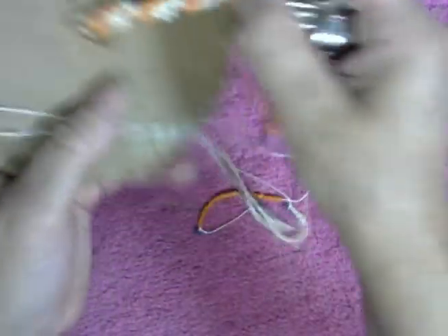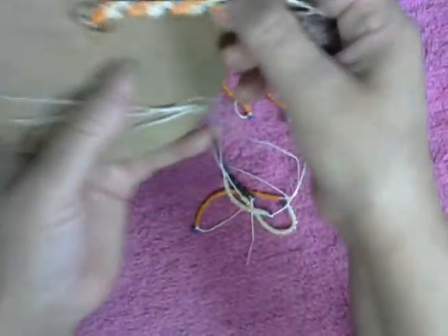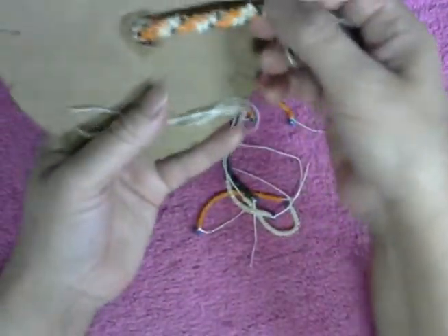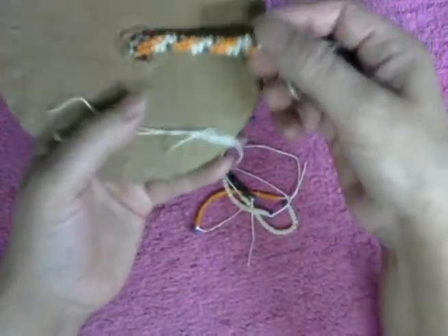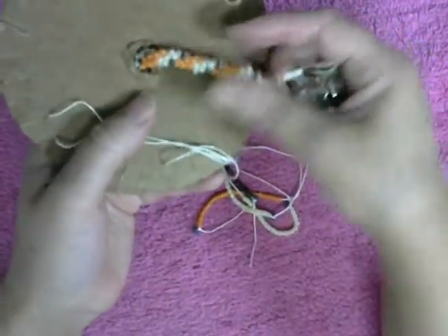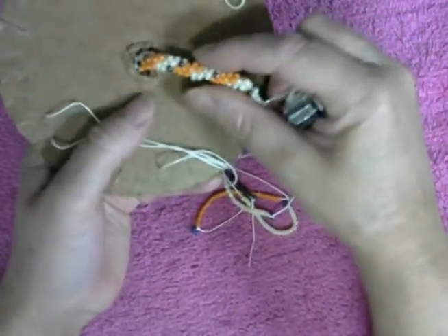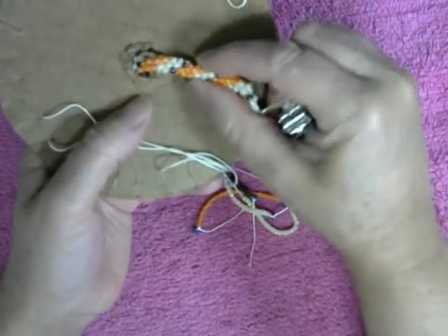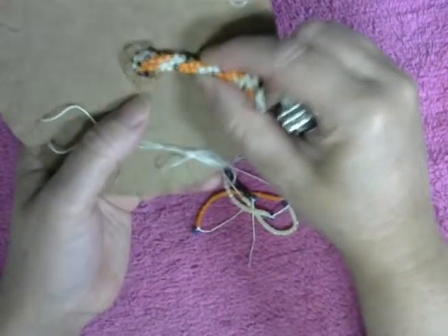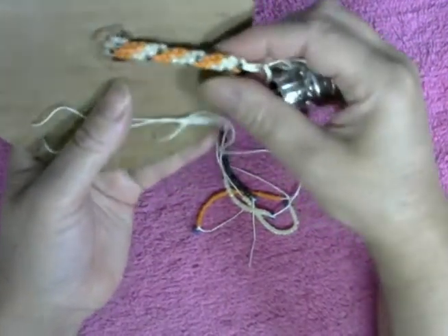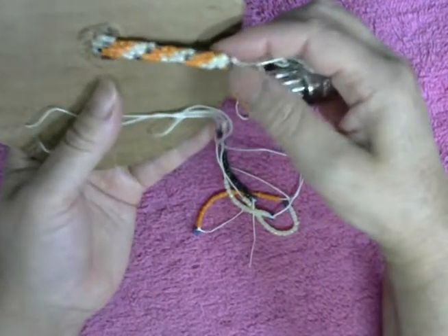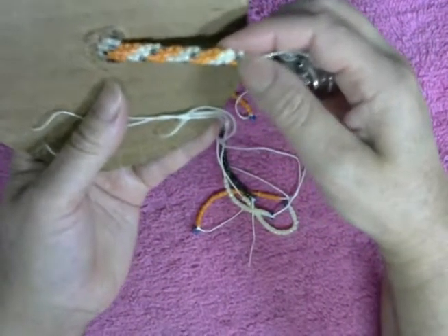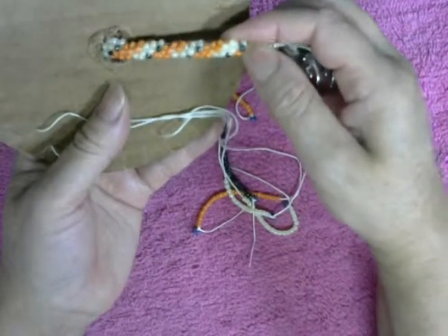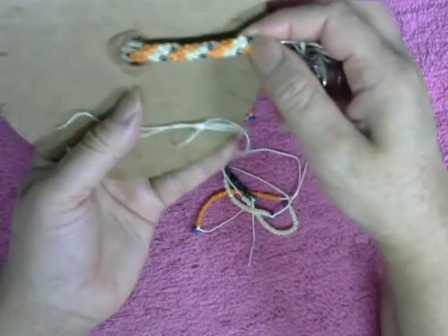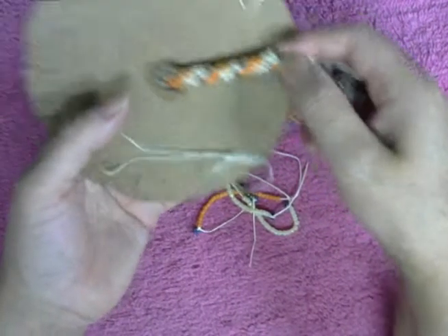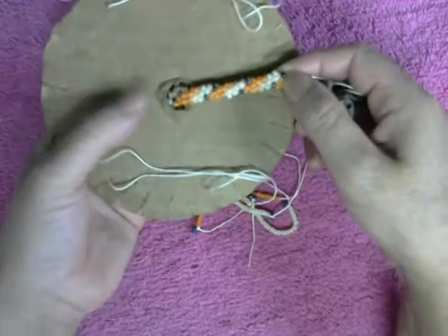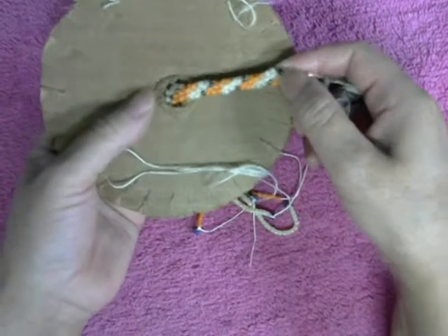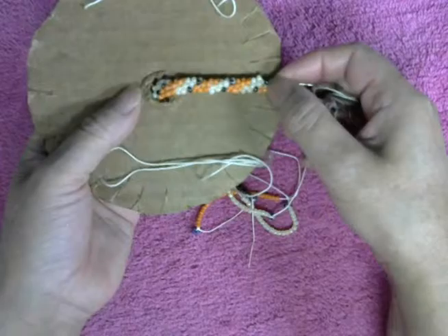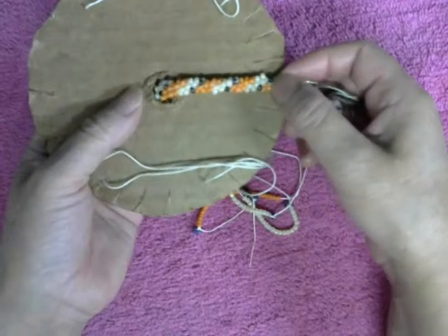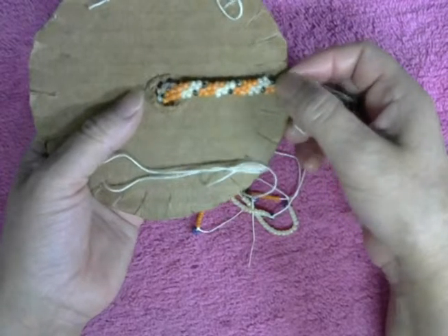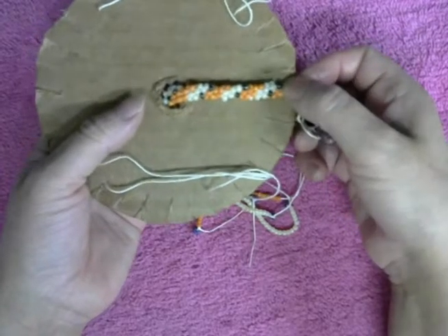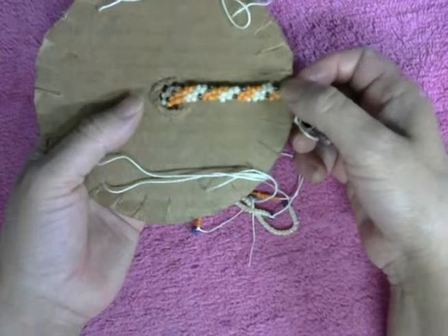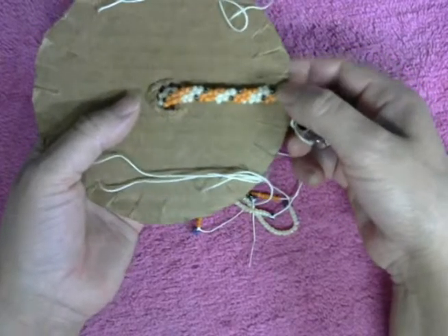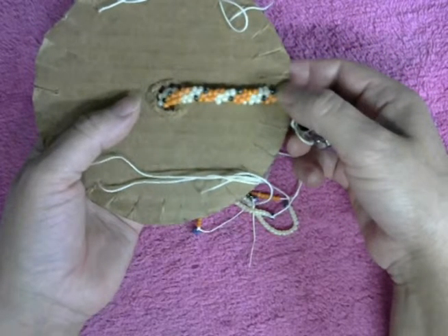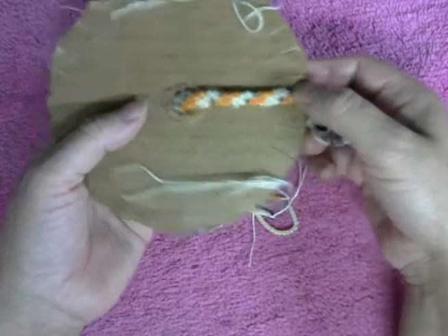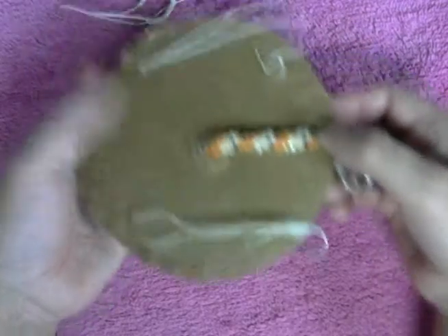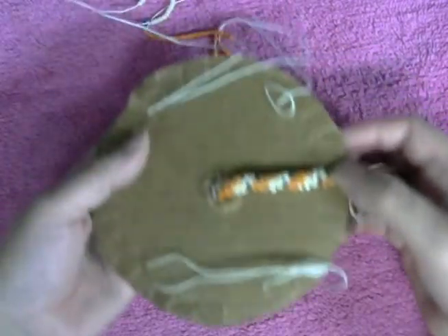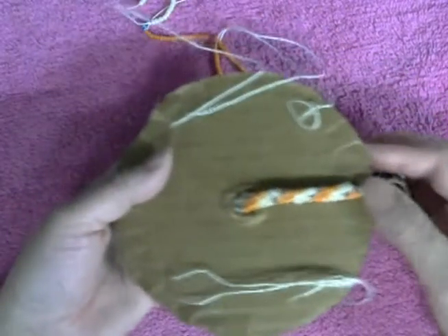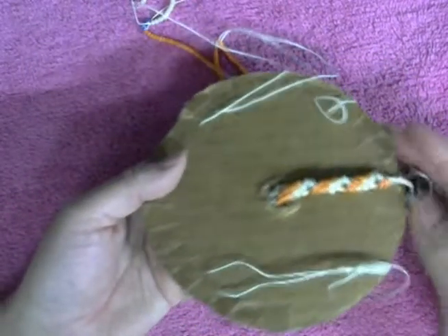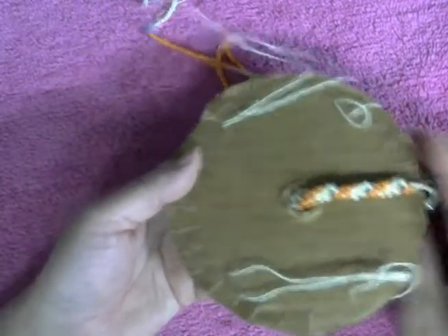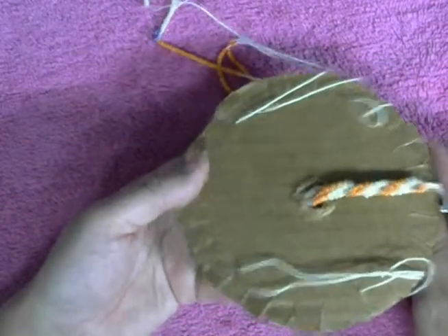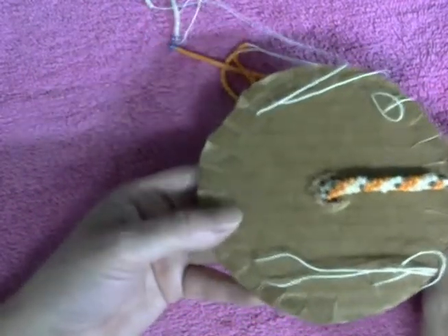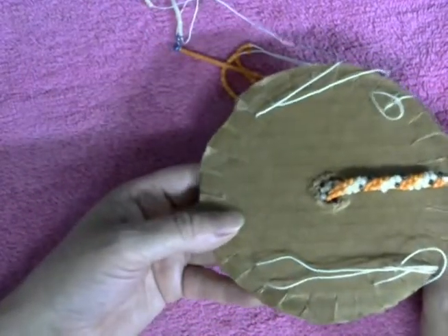Y cuando hayan hecho más o menos dos pulgadas, se va a mirar así. Espero que les guste a ustedes tanto como a mí.